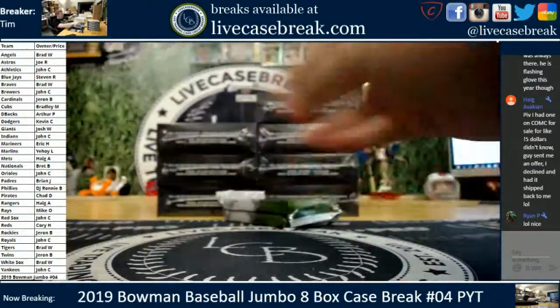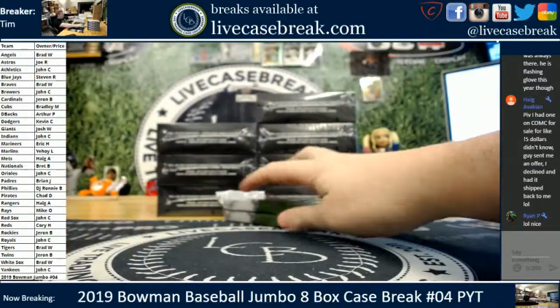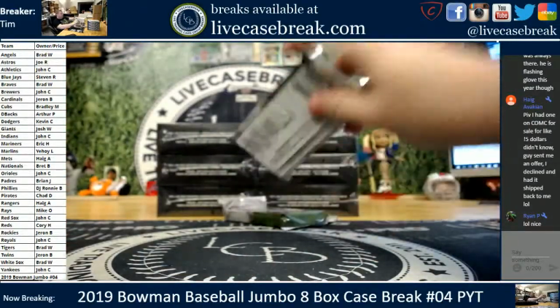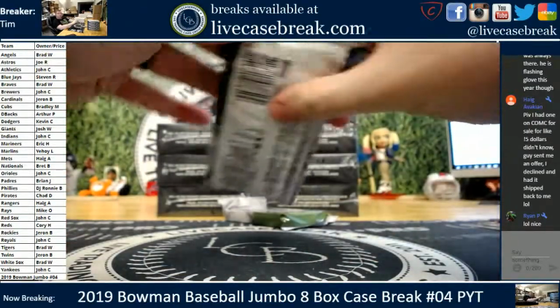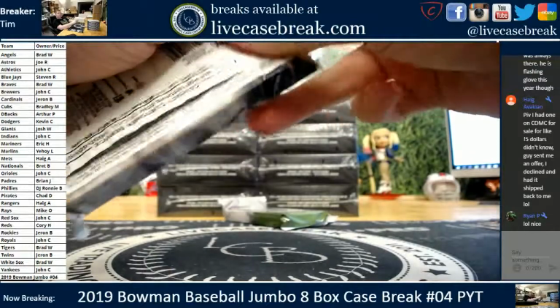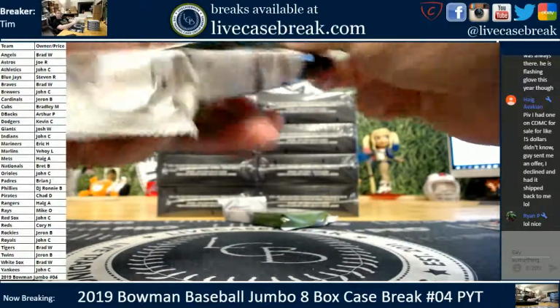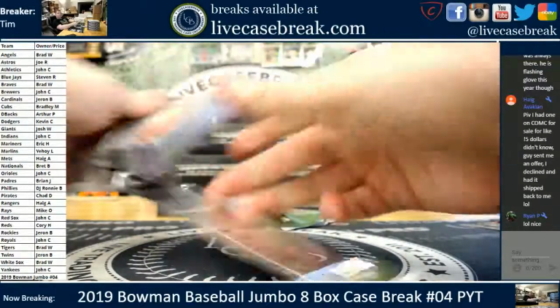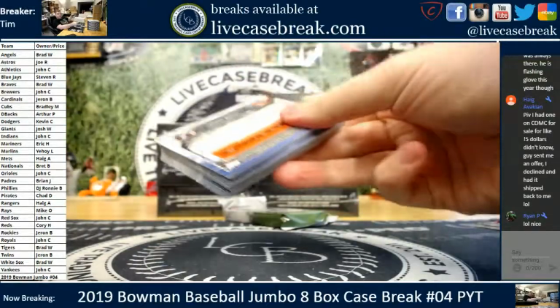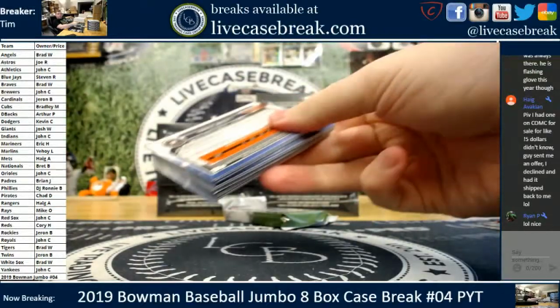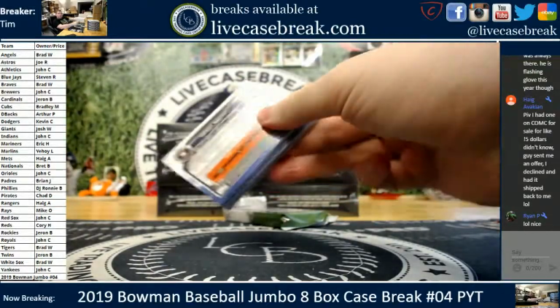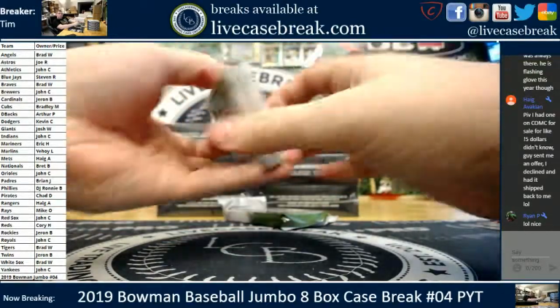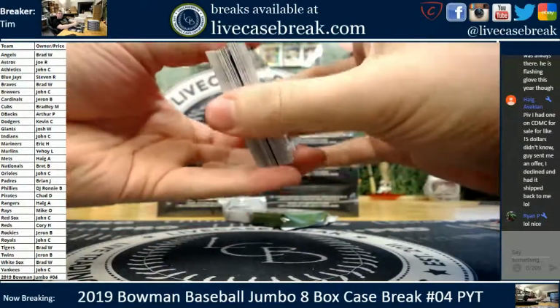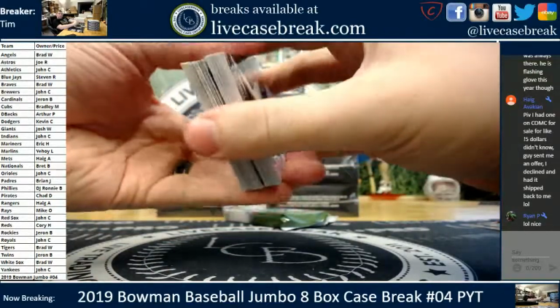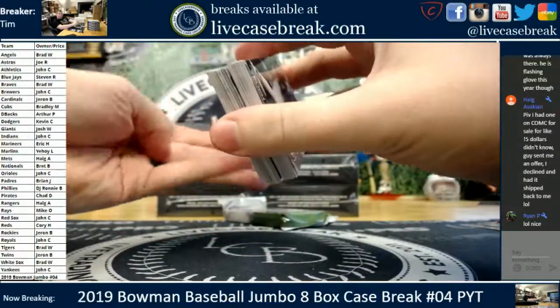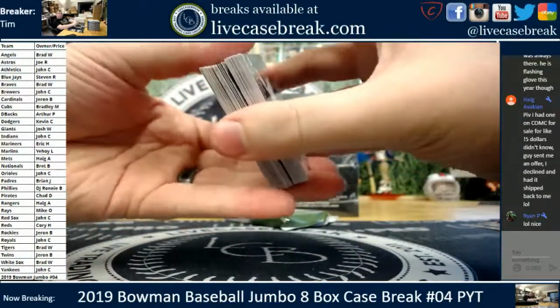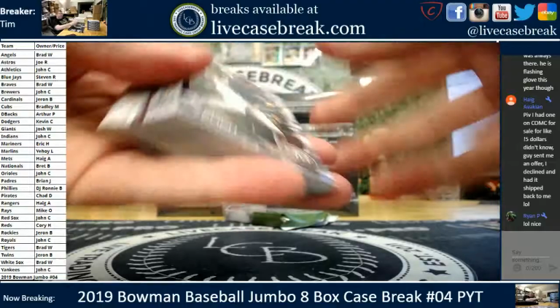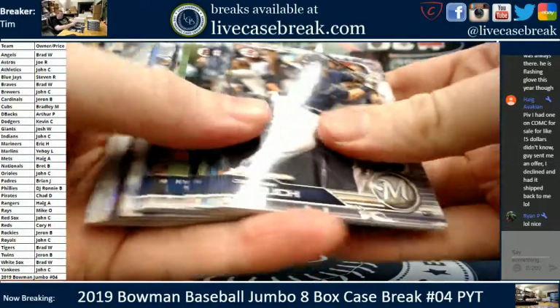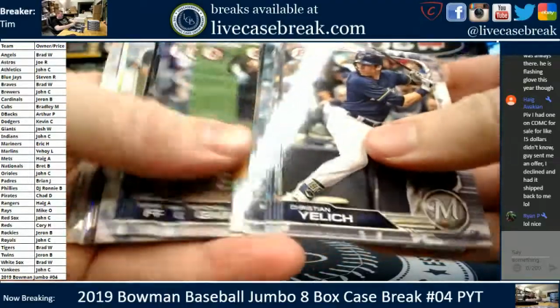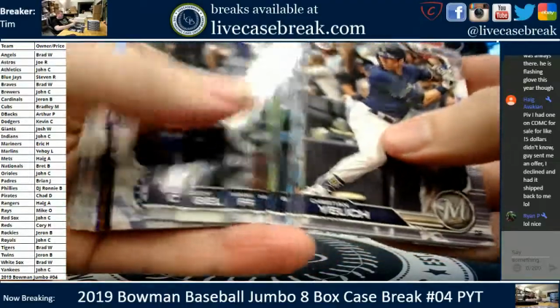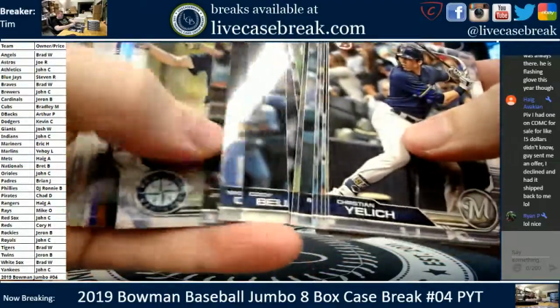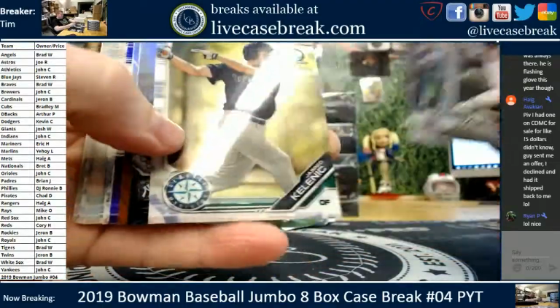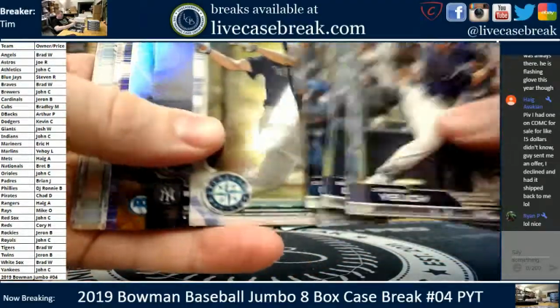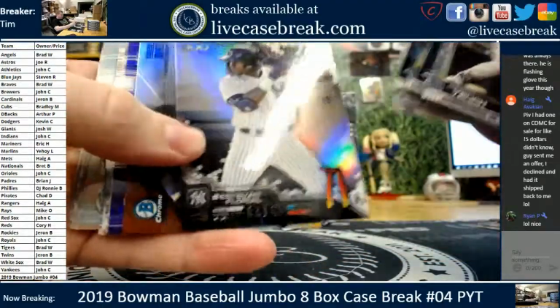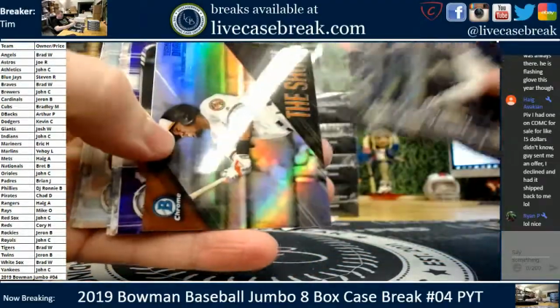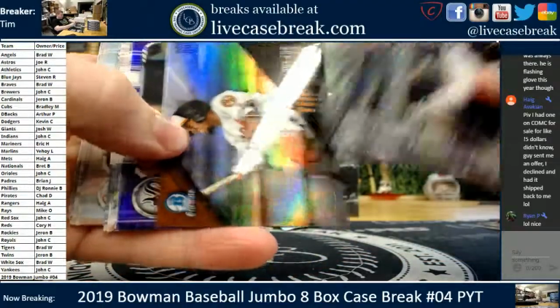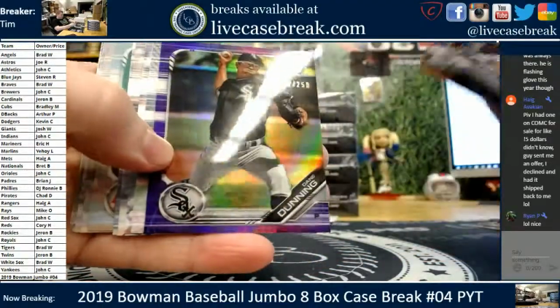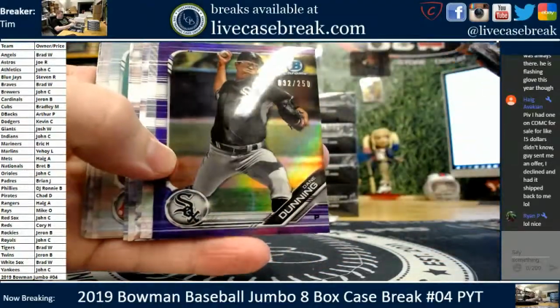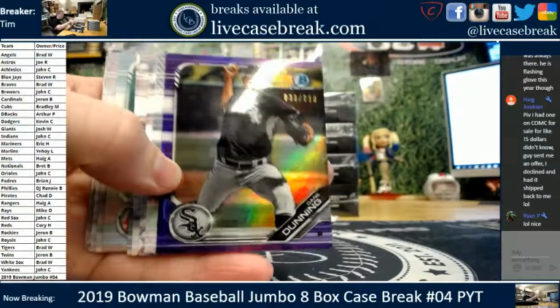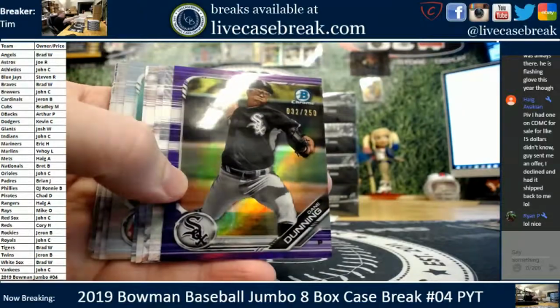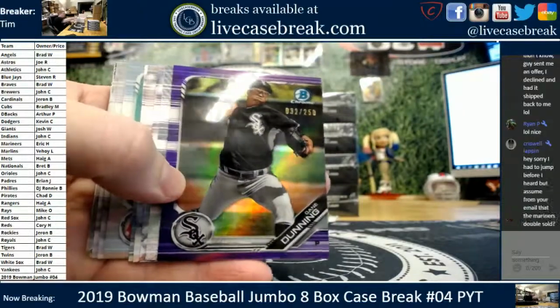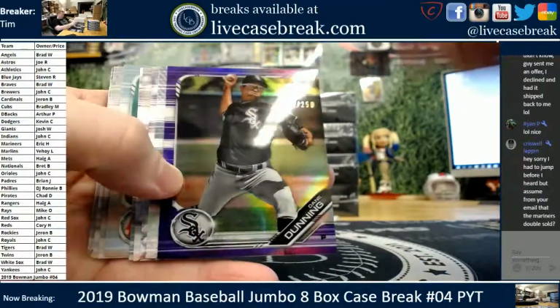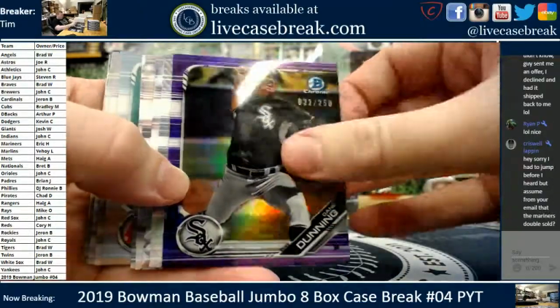We got two boxes left, two packs. Nice egg. Purple Chrome, Dane Dunning — it's going off to the White Sox.